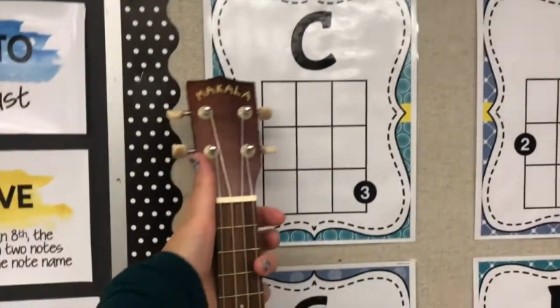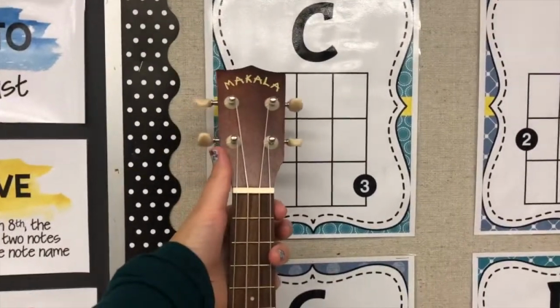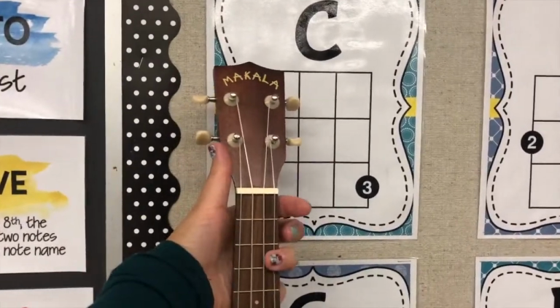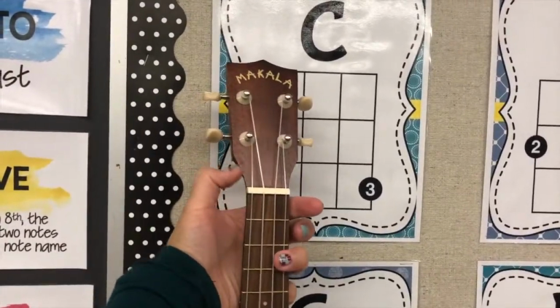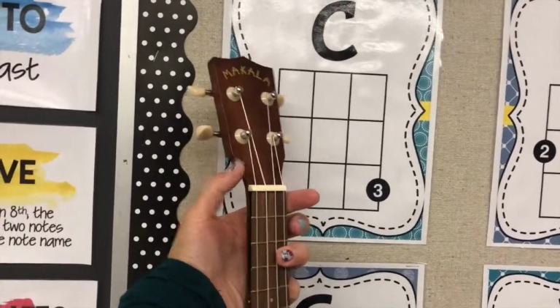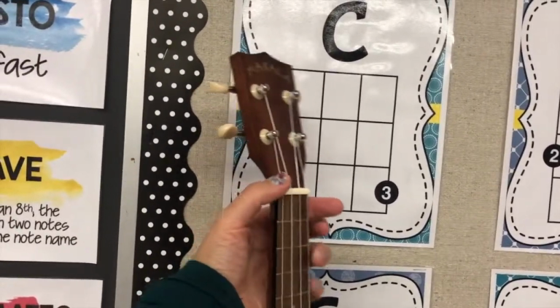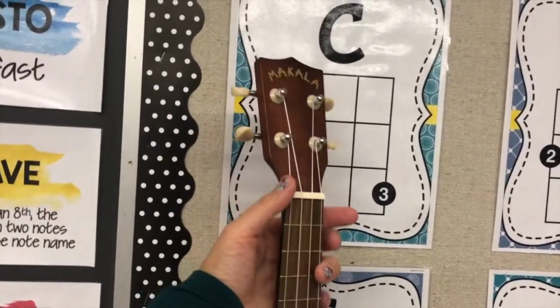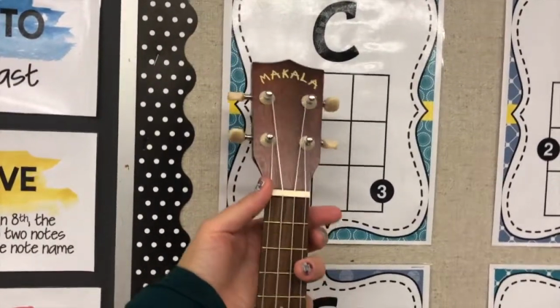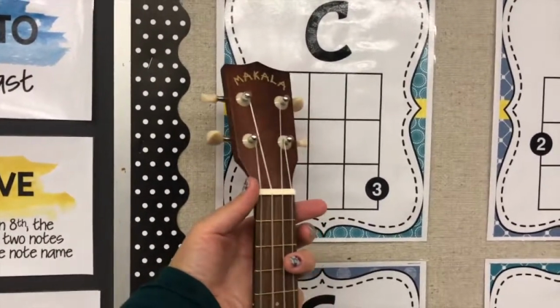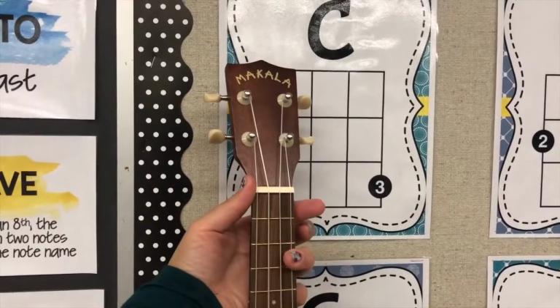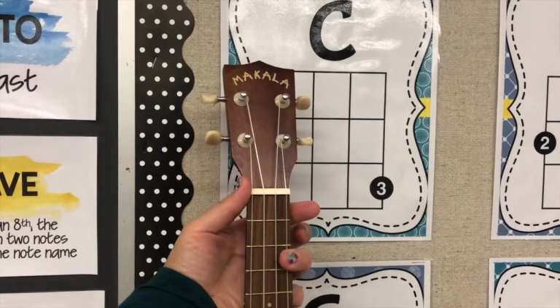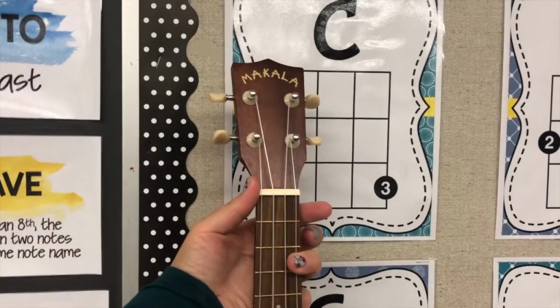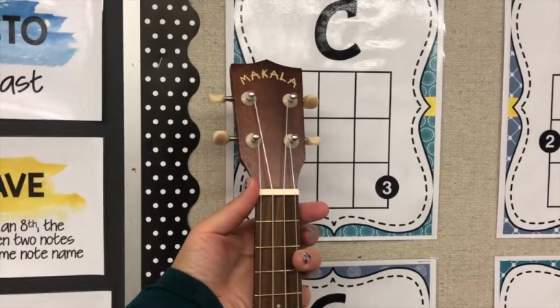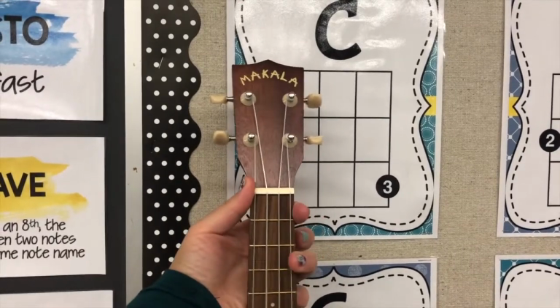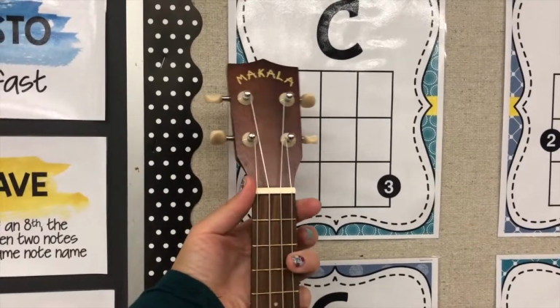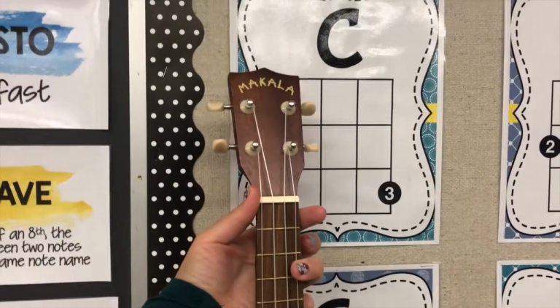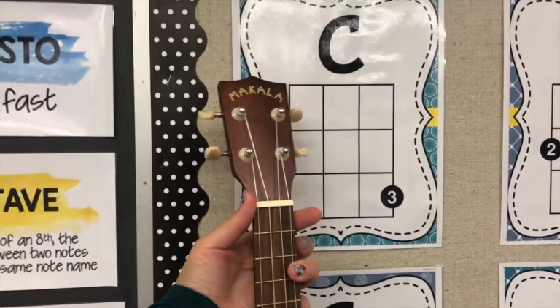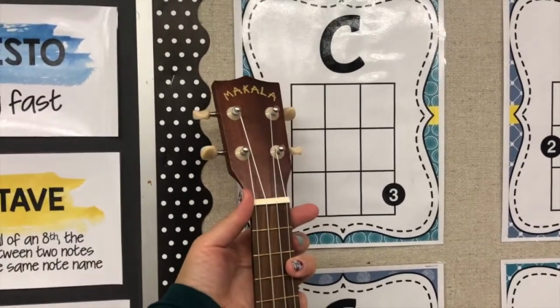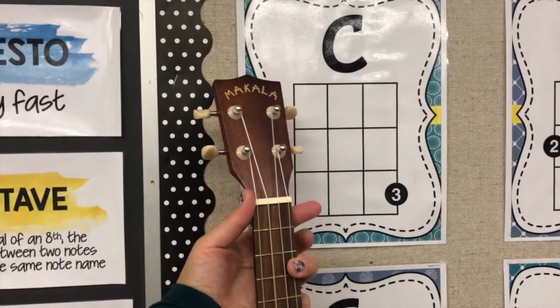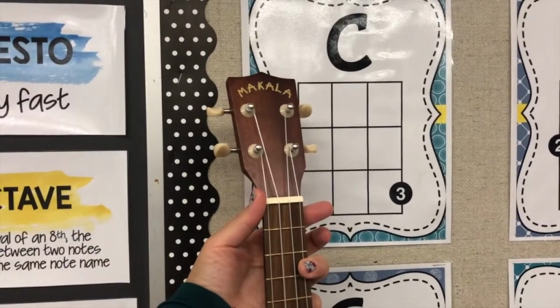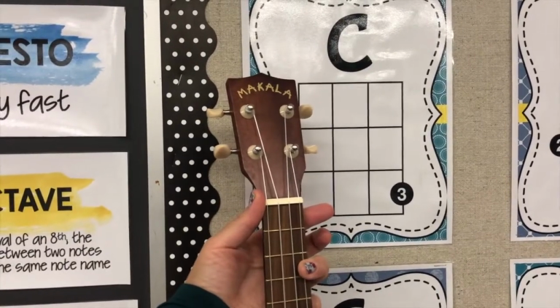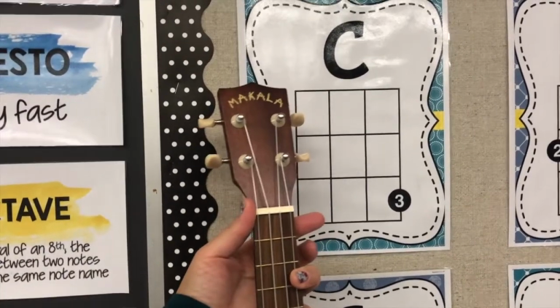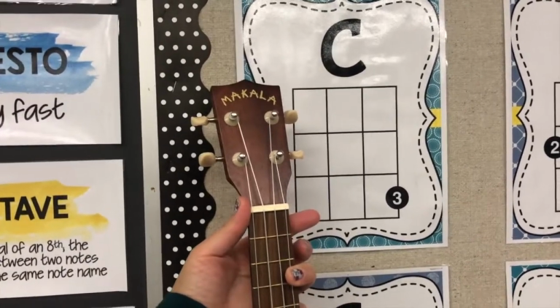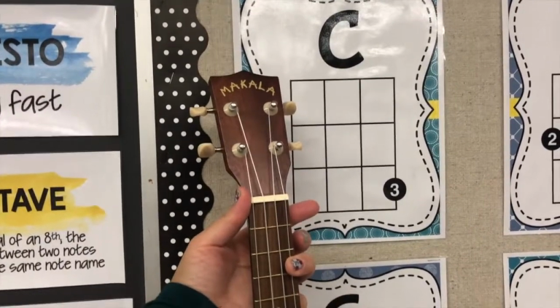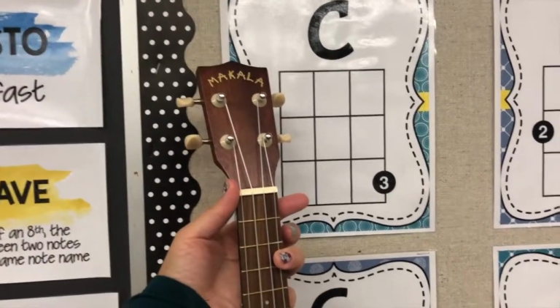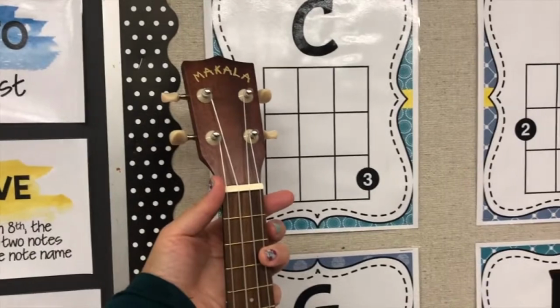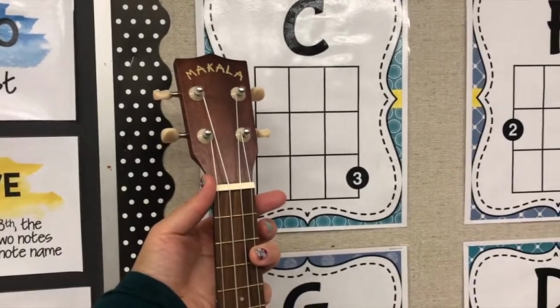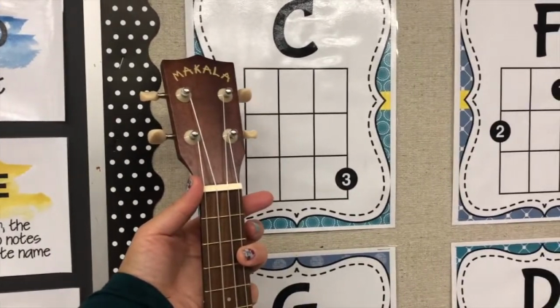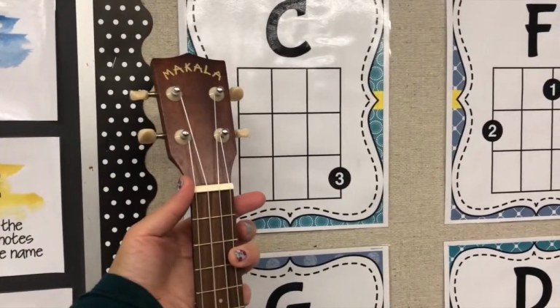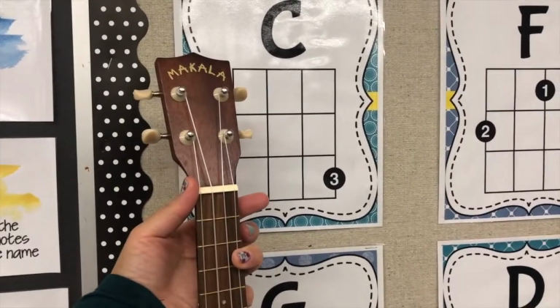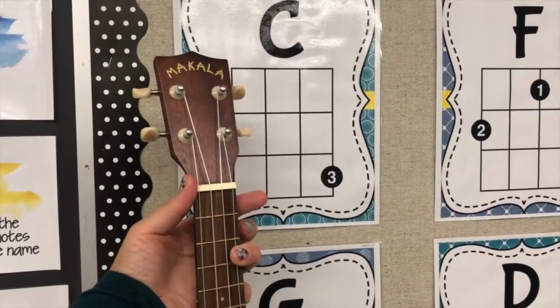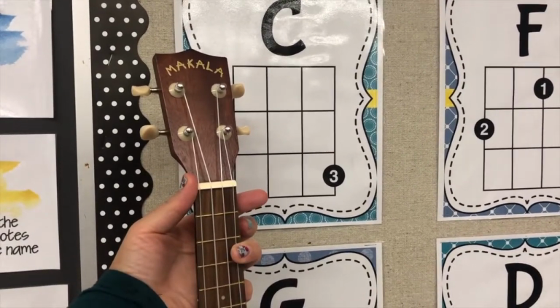What I am showing you on the ukulele is what I'm reading on the chord chart: third finger, third fret, first string.